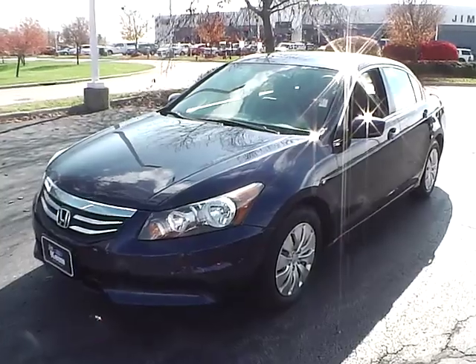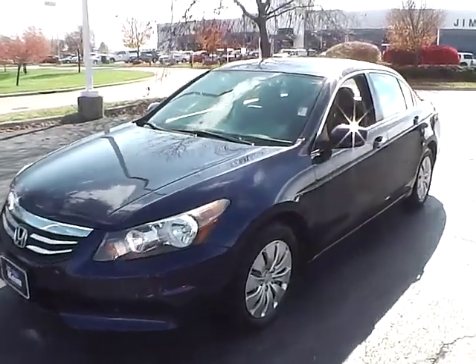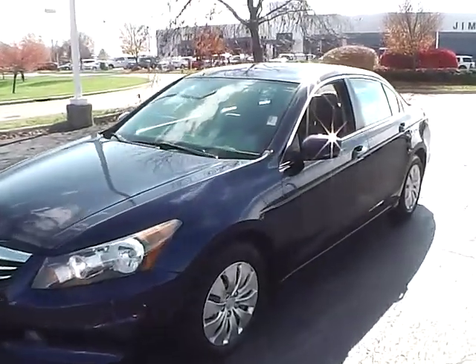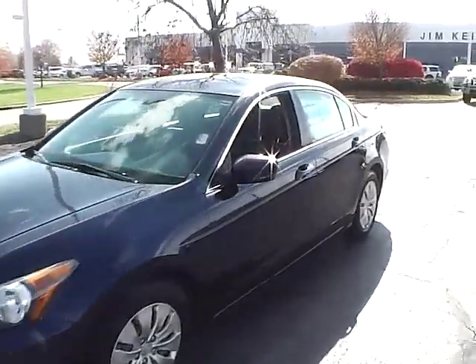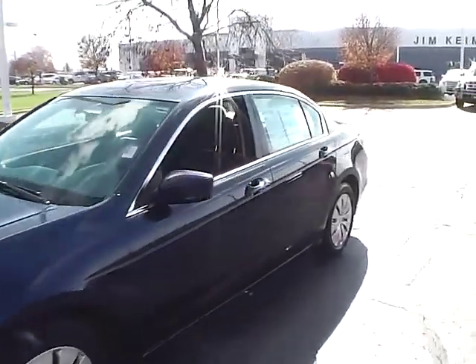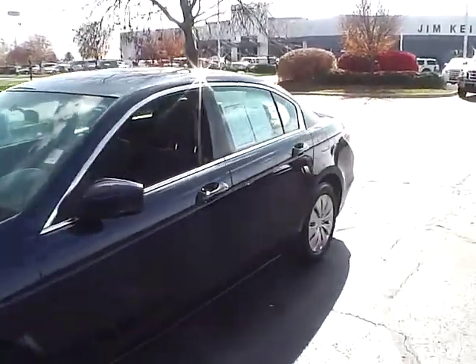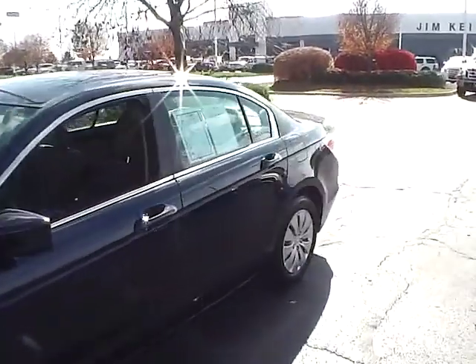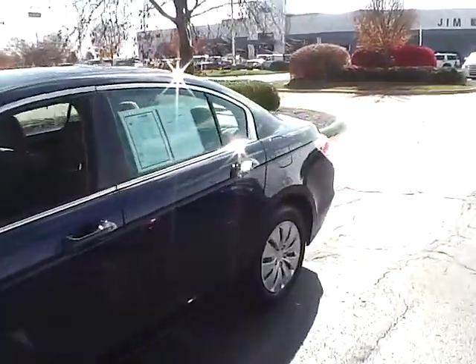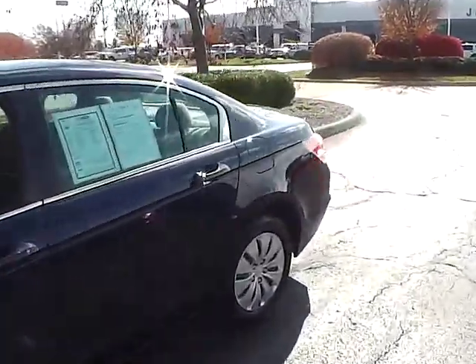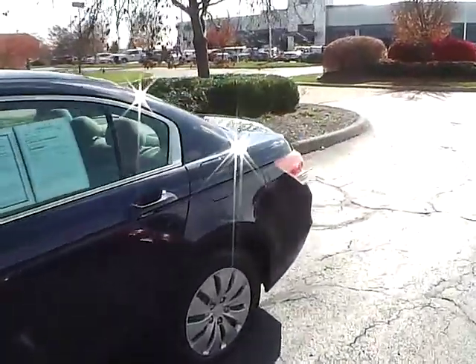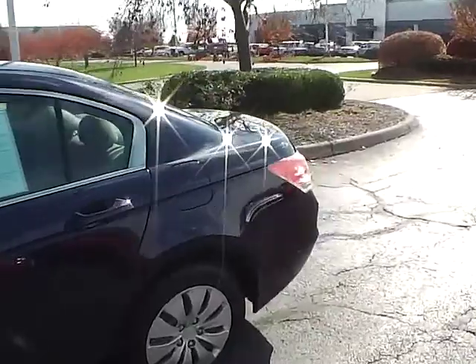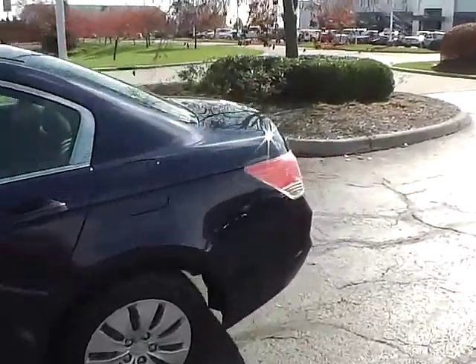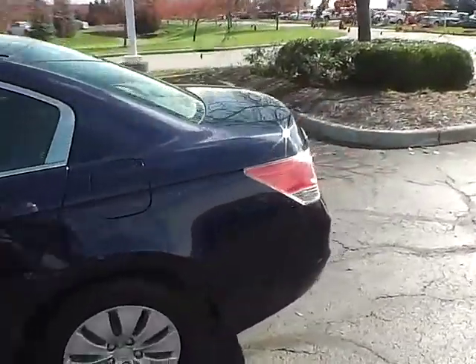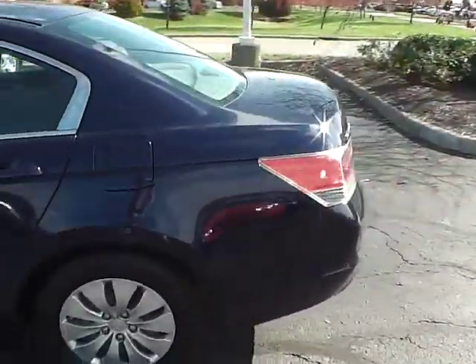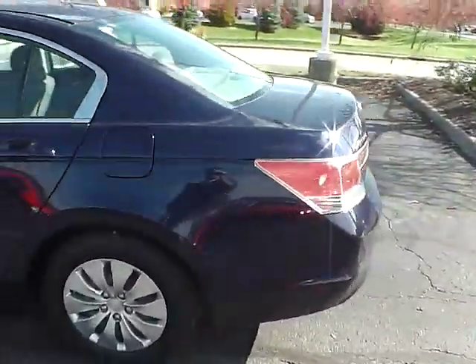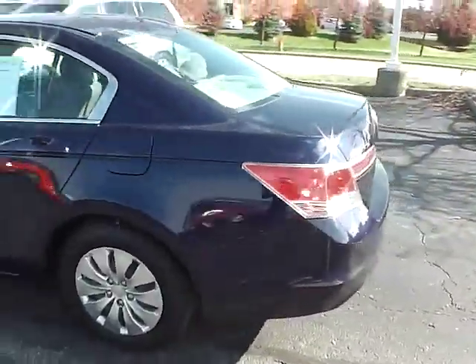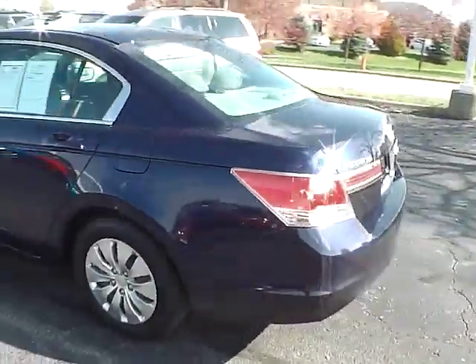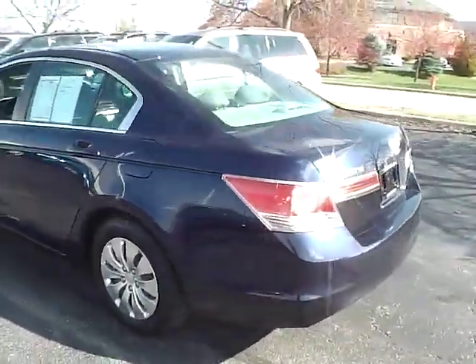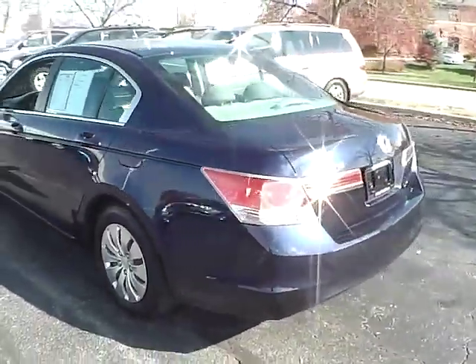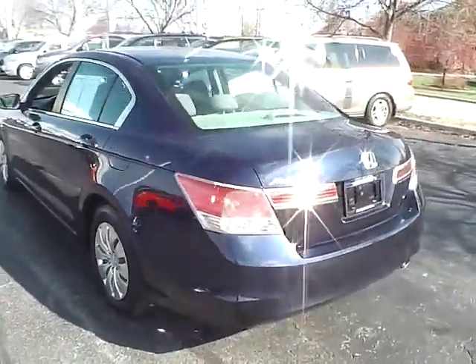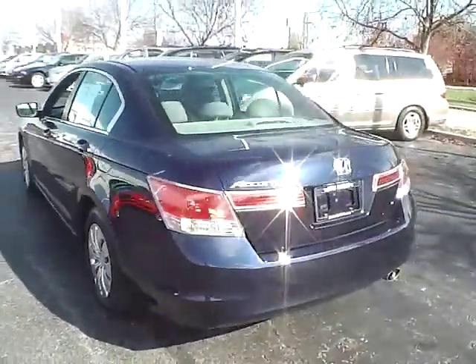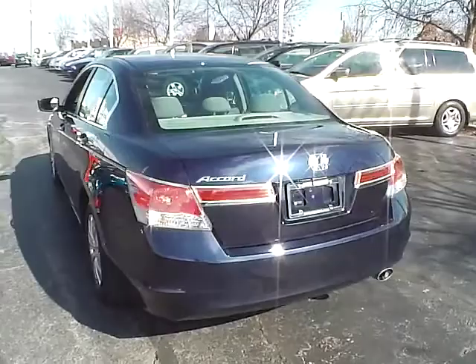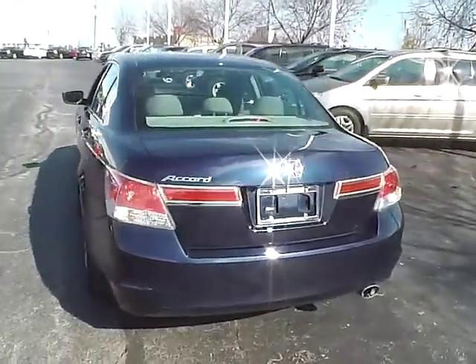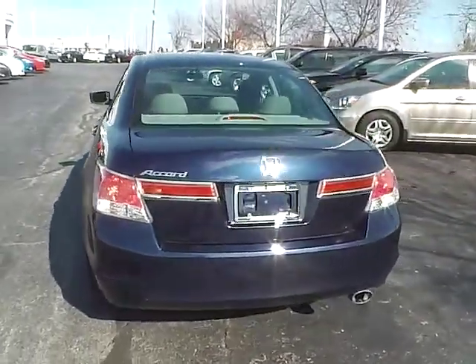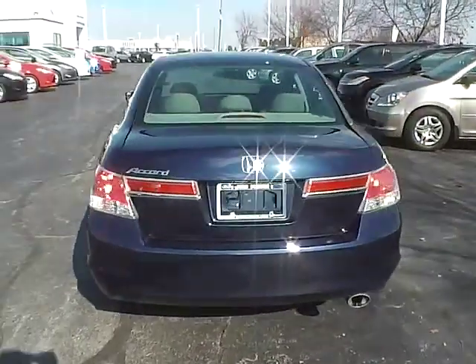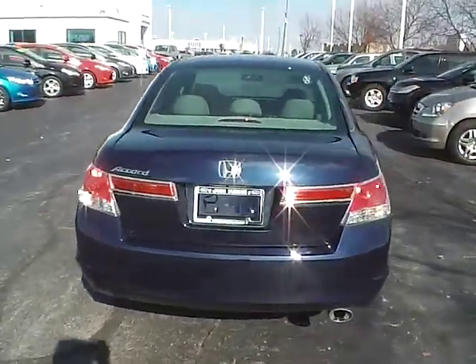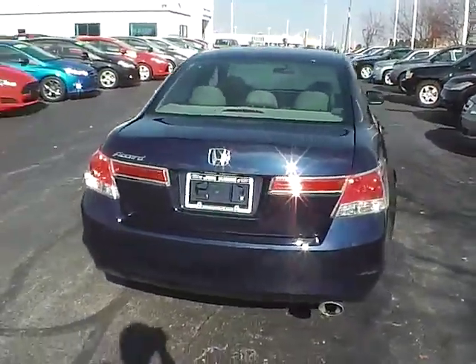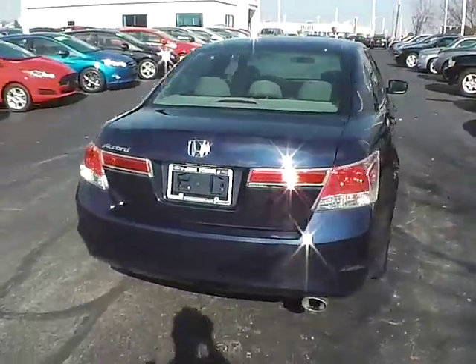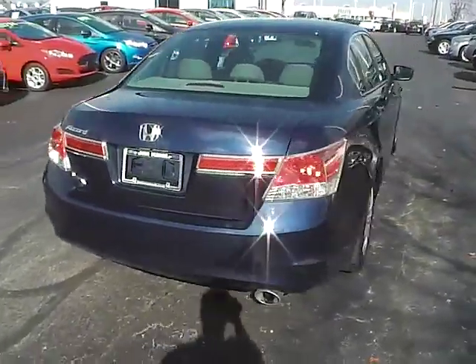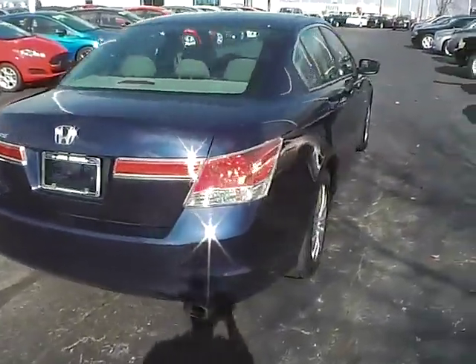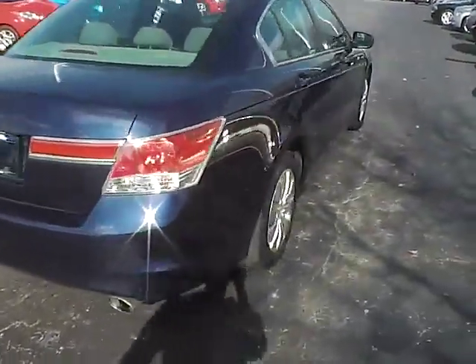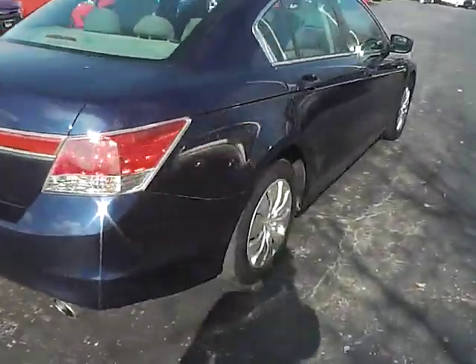Today we've got a 2012 Honda Accord LX with a royal blue exterior and a gray interior. 2.4 liter 4 cylinder engine with an automatic transmission. Current mileage is 47,908 miles.